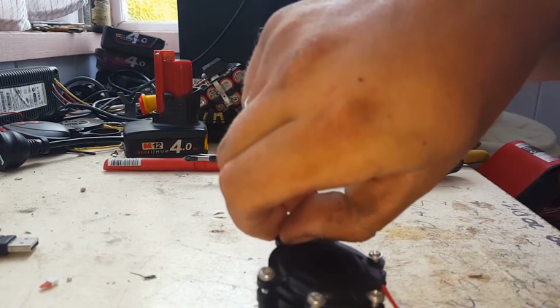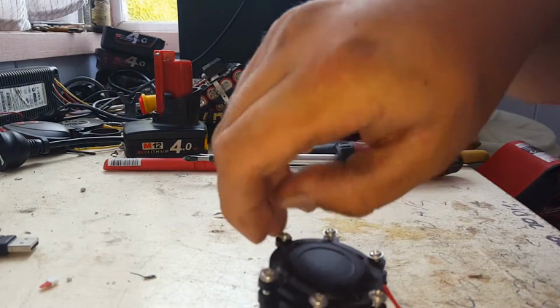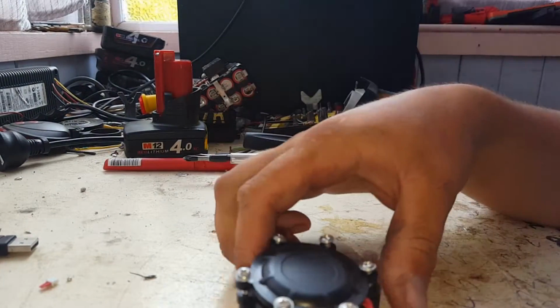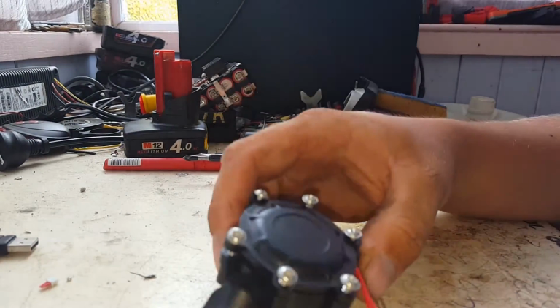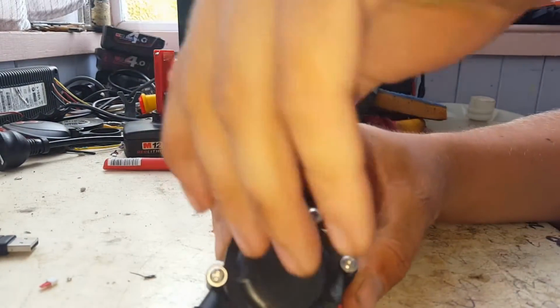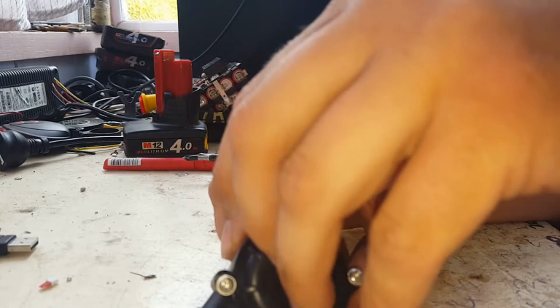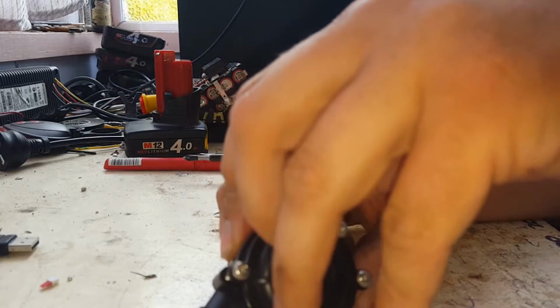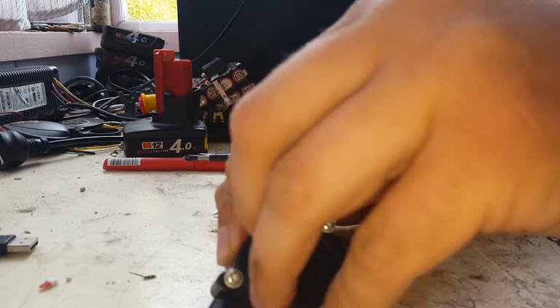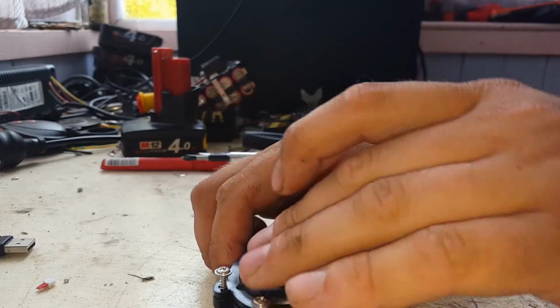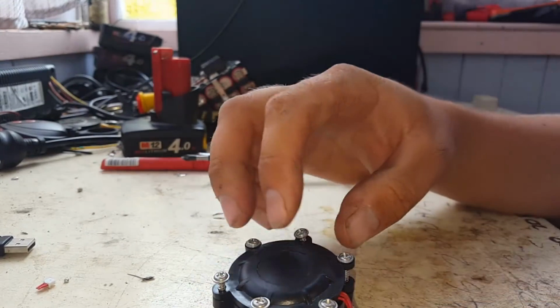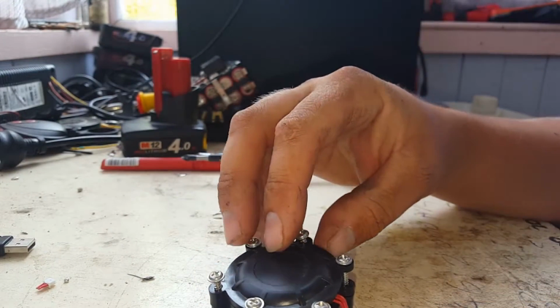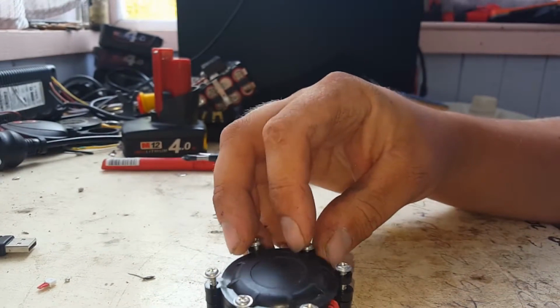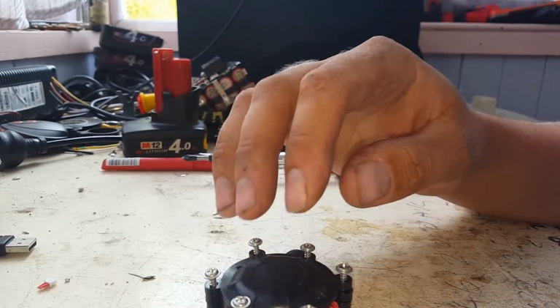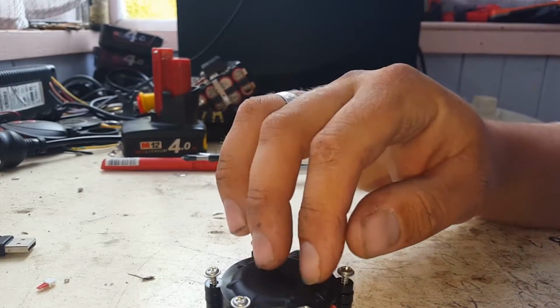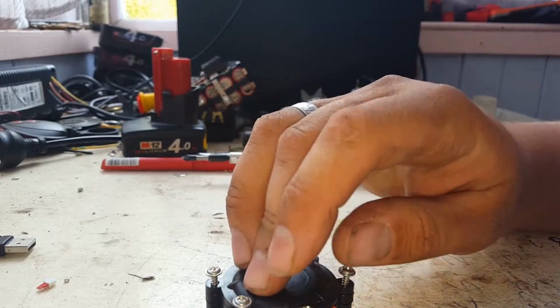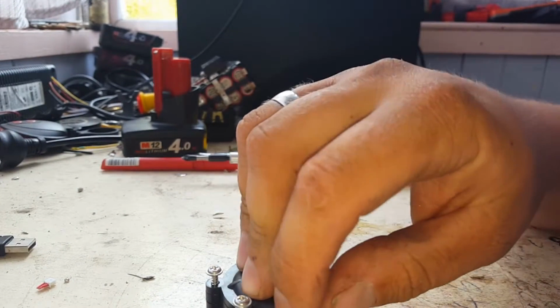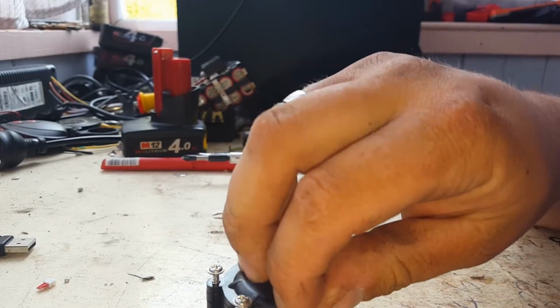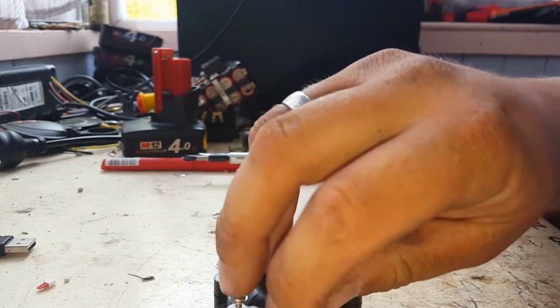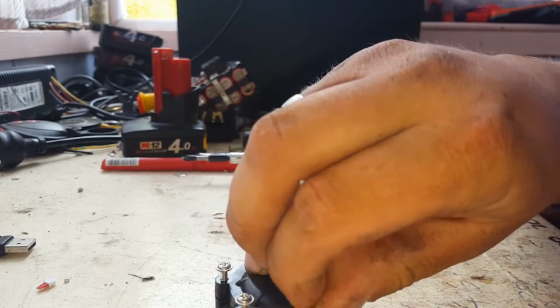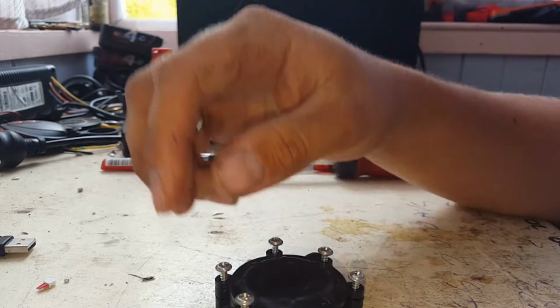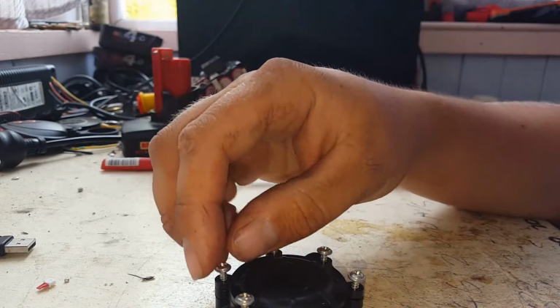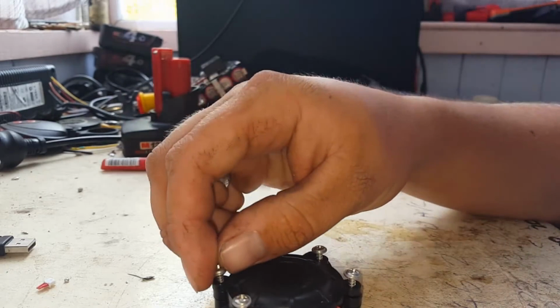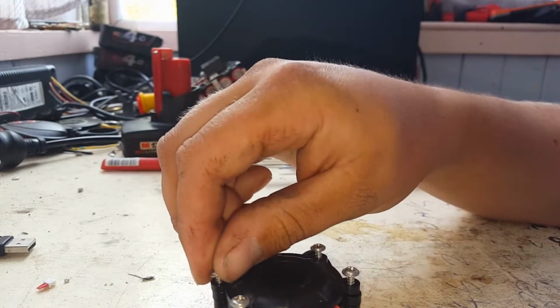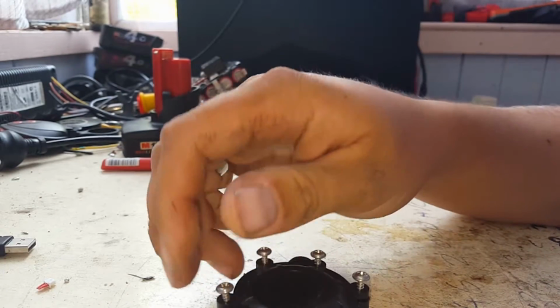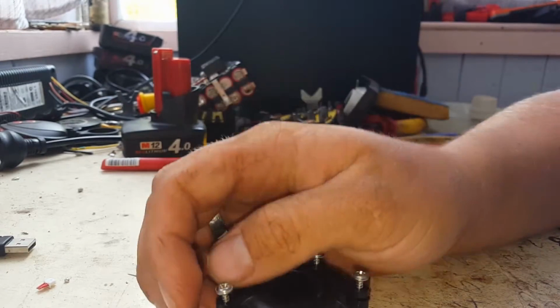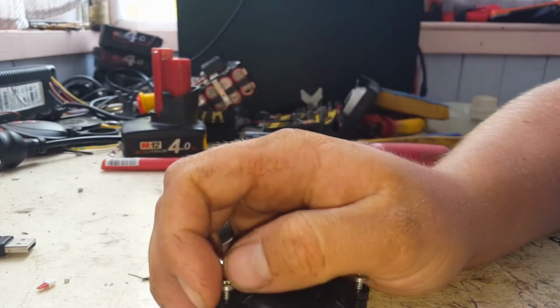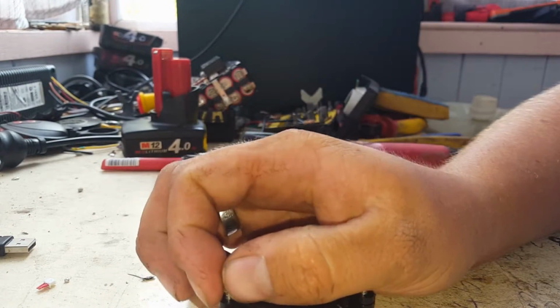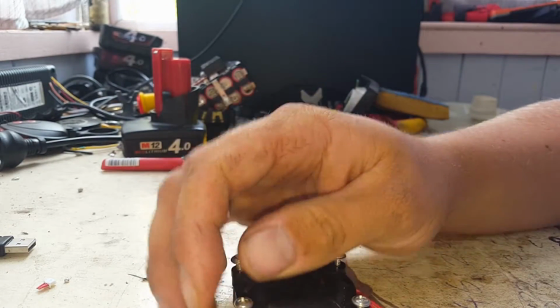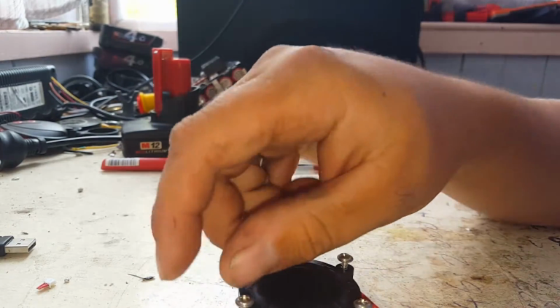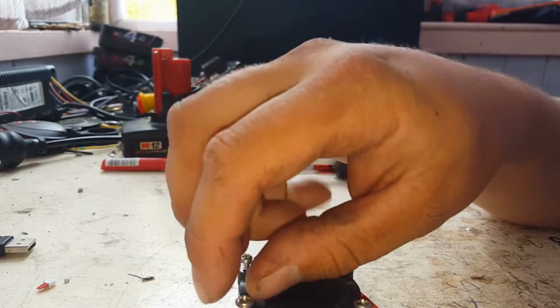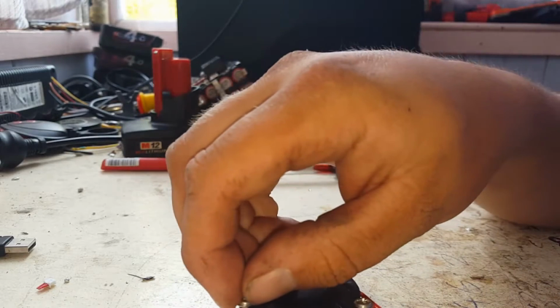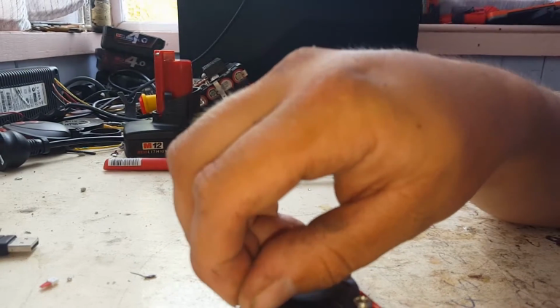As you can see, it doesn't appear that any of the bearings or anything are exposed to the actual water going through — seems like it's all well water-sealed.